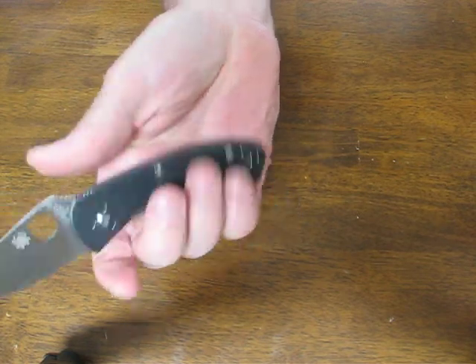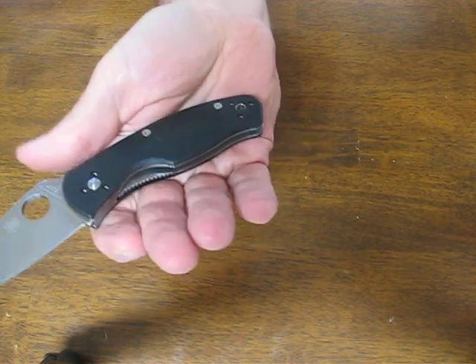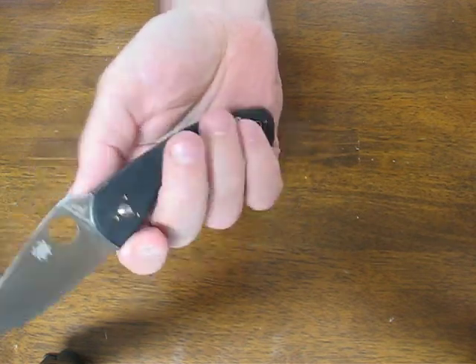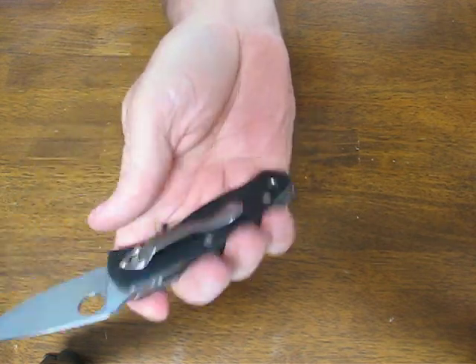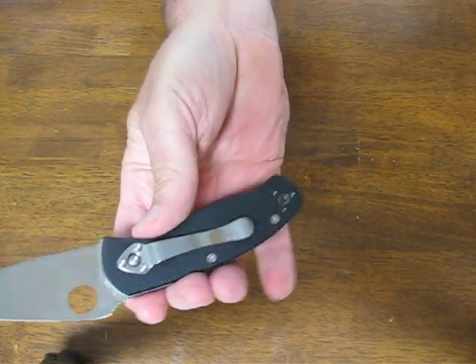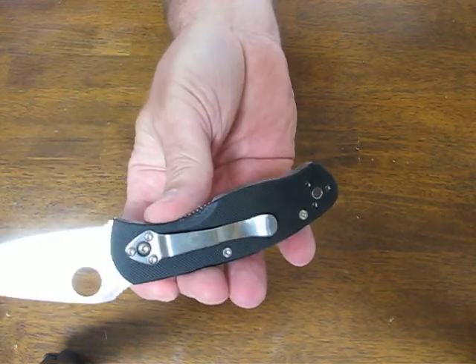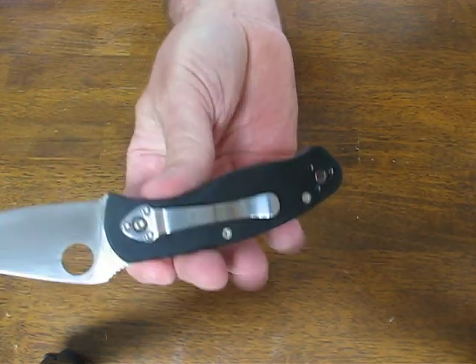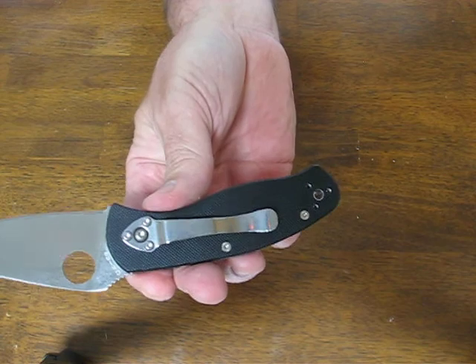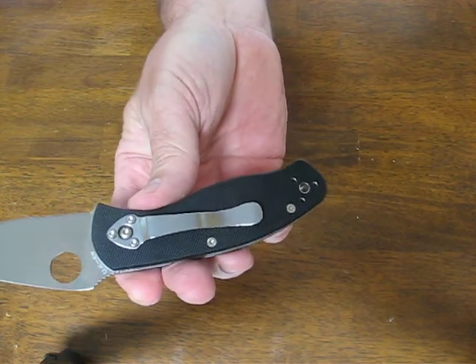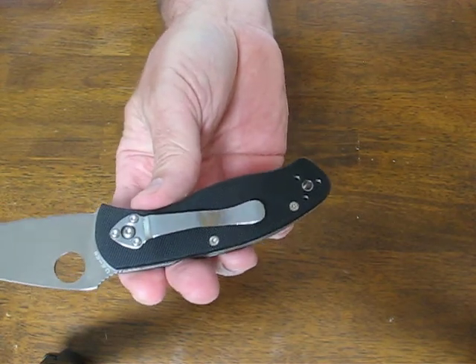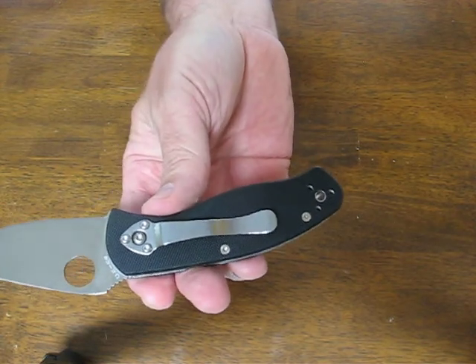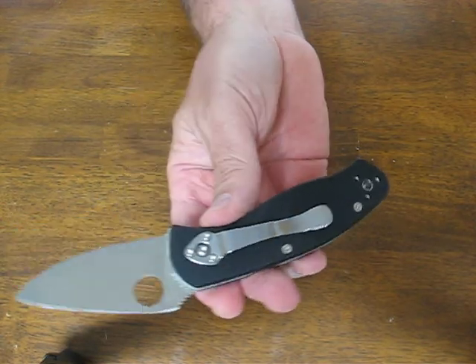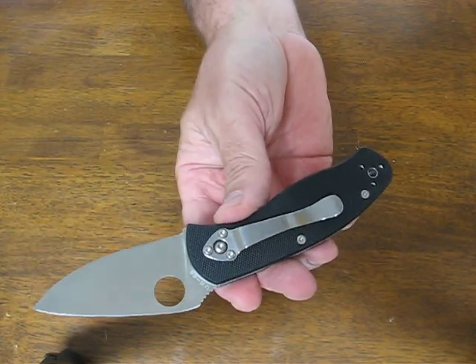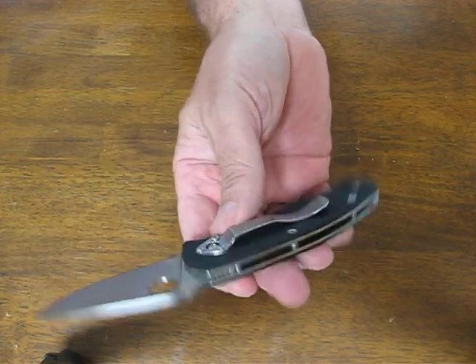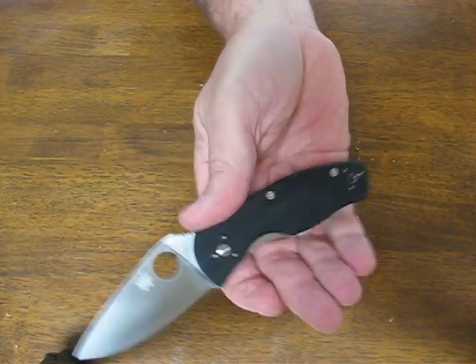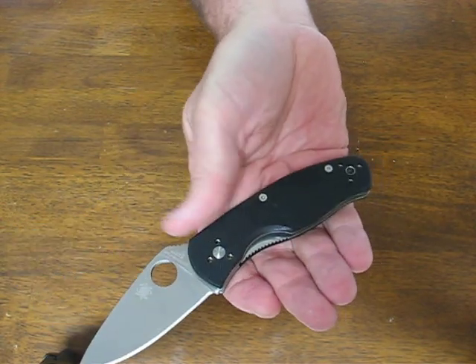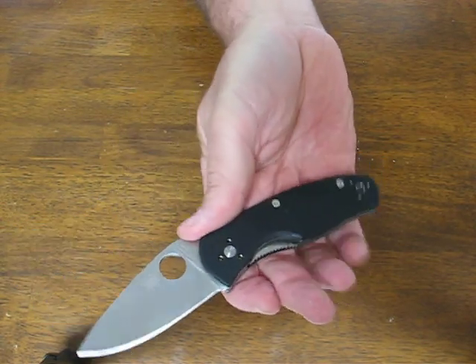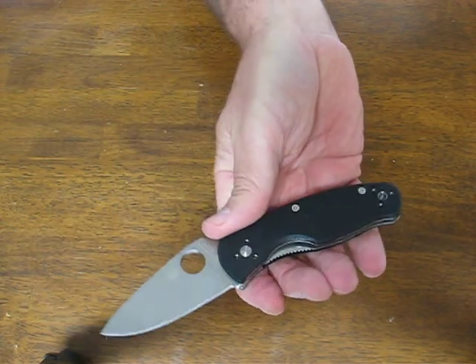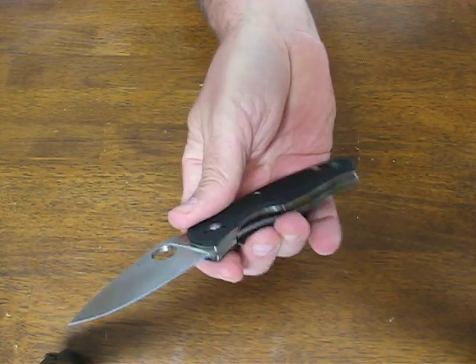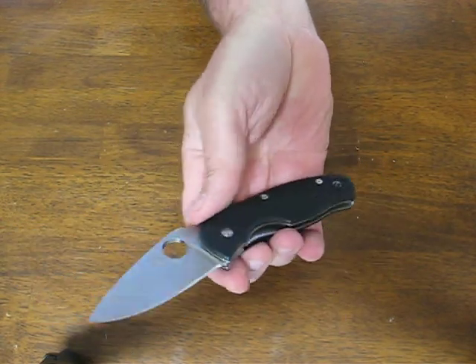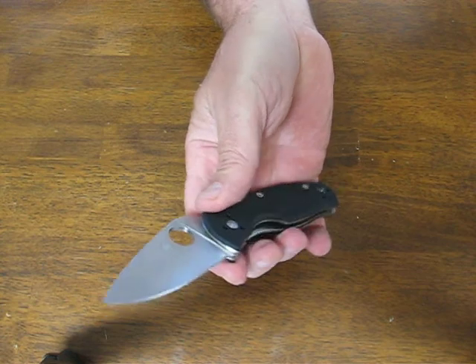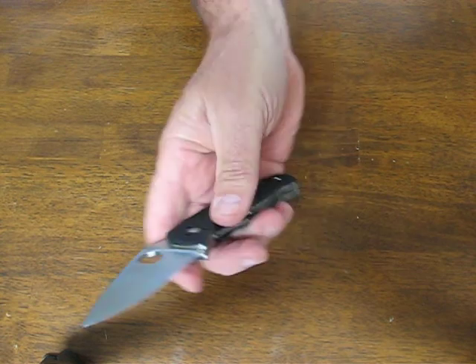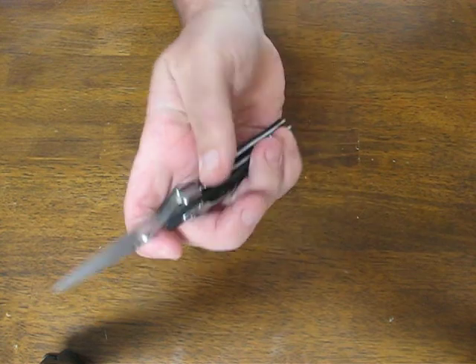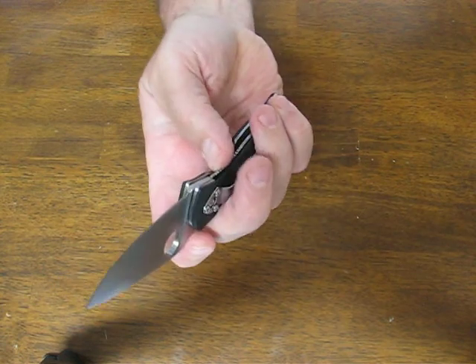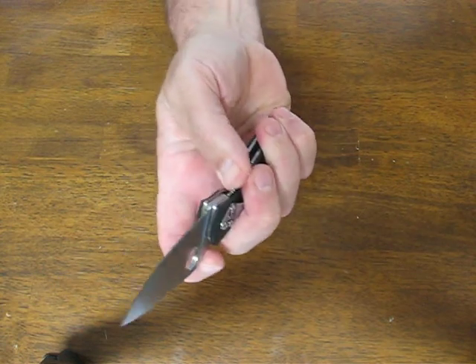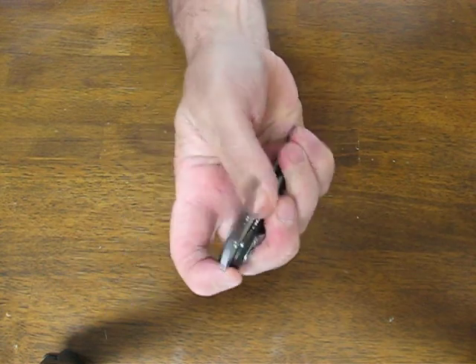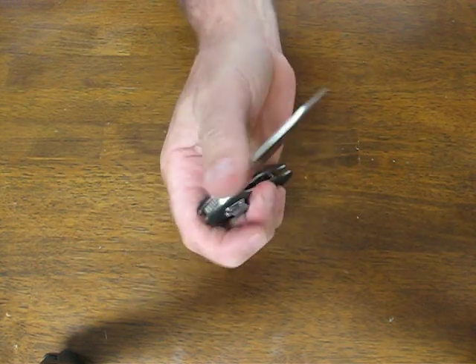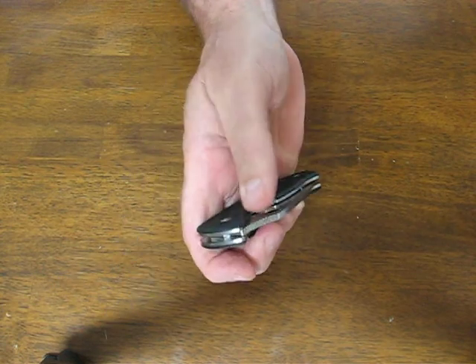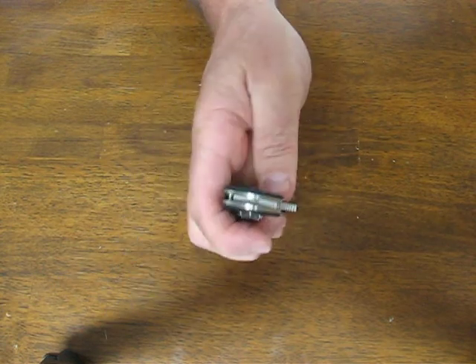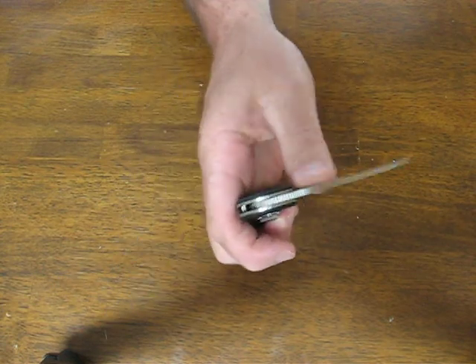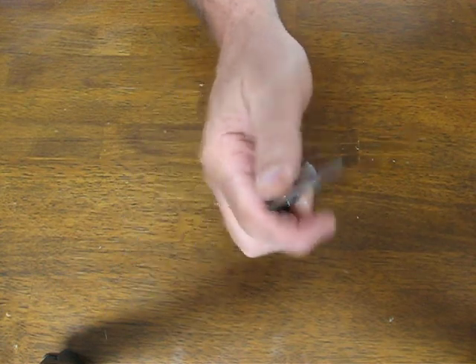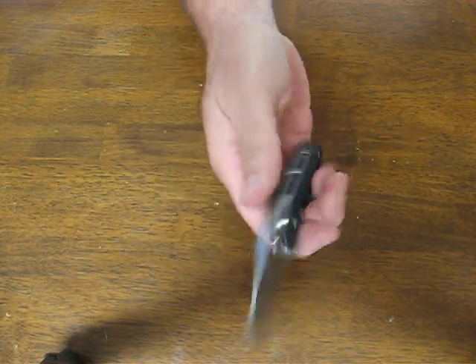The pocket clip on this model is quad-mountable for tip-up, tip-down, right and left carry. Just a very well thought out little folder here.